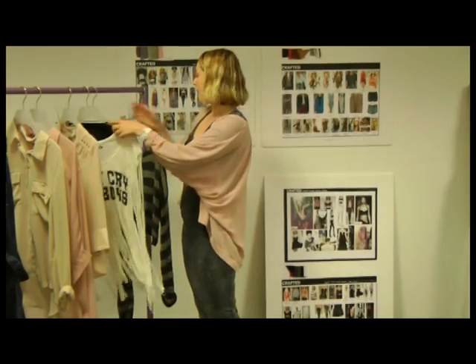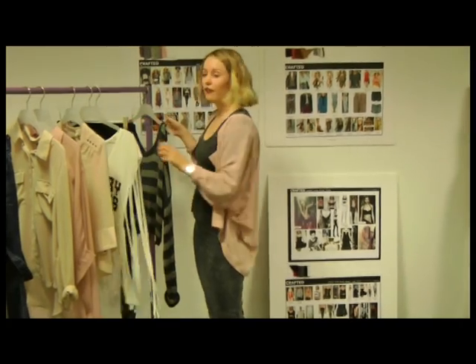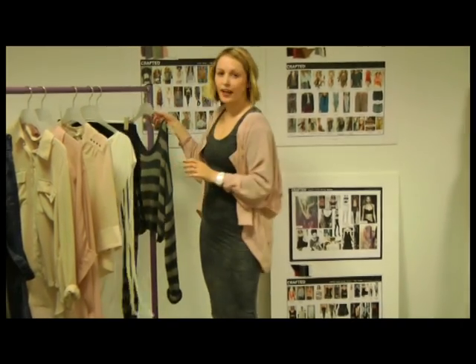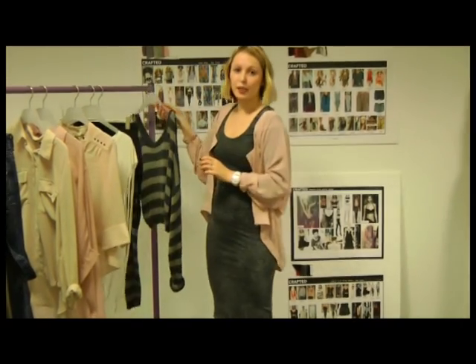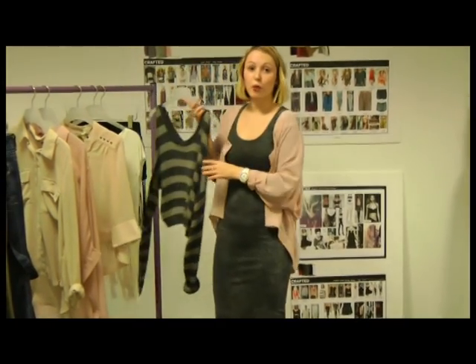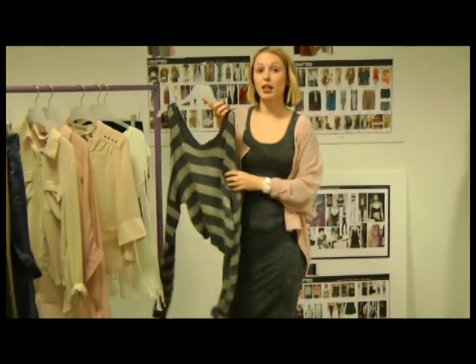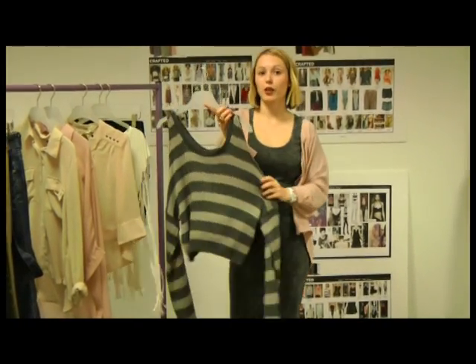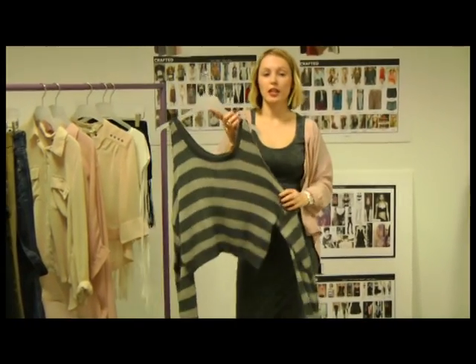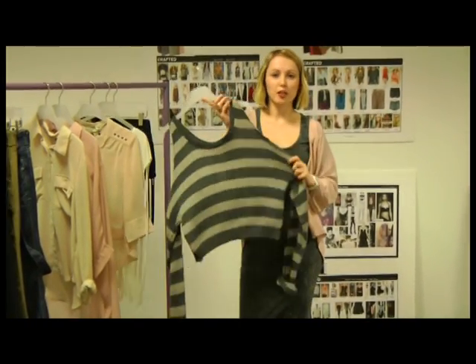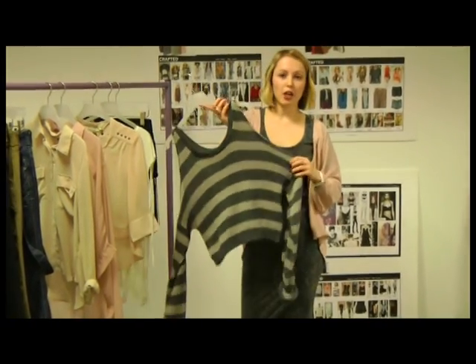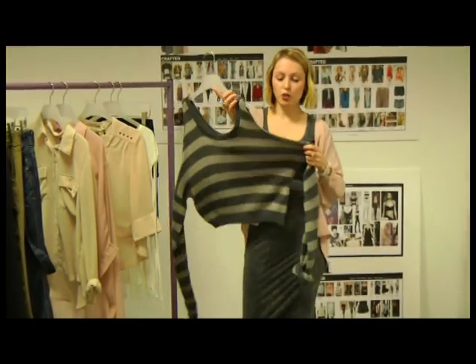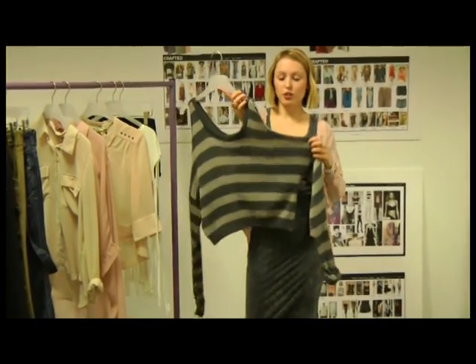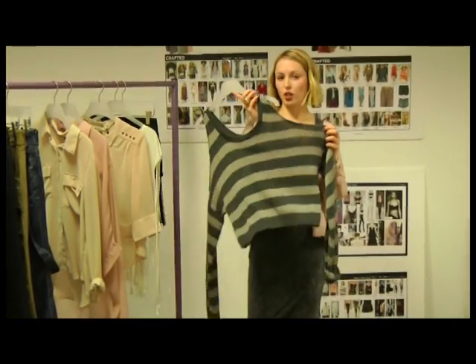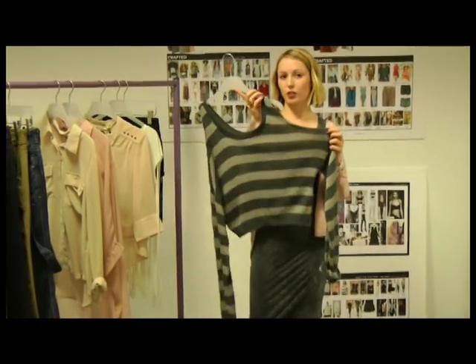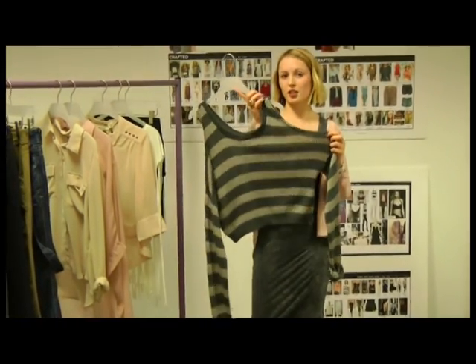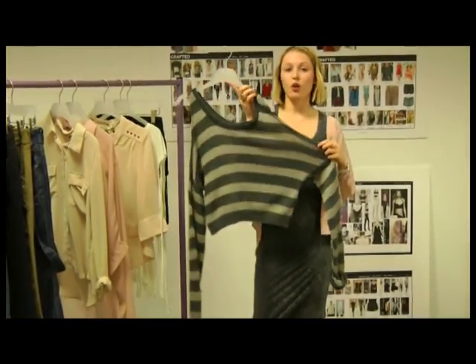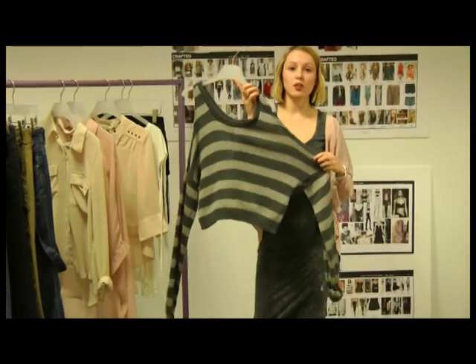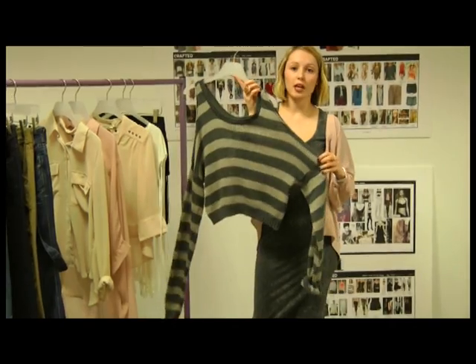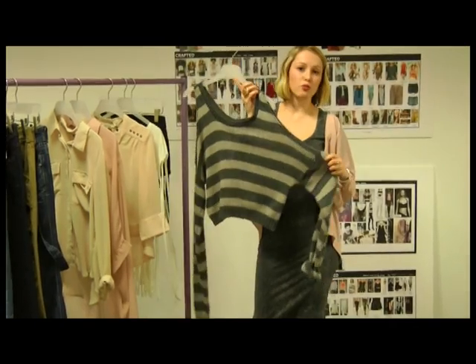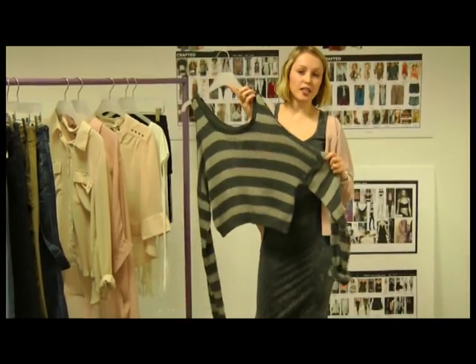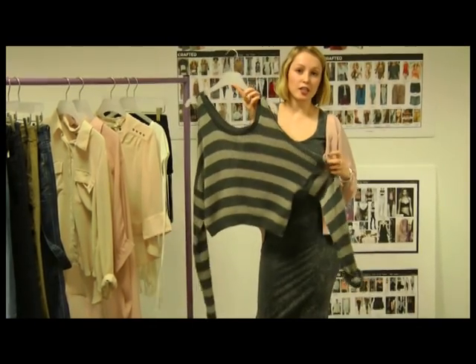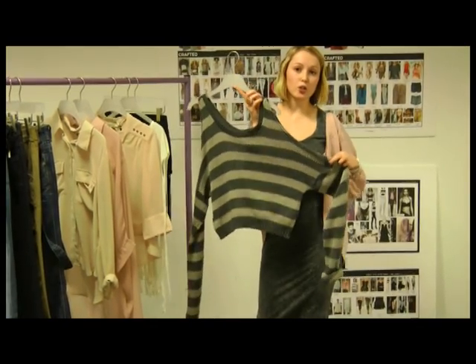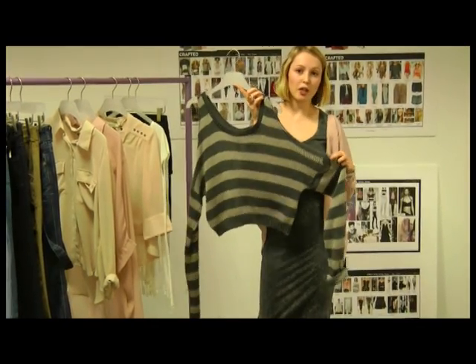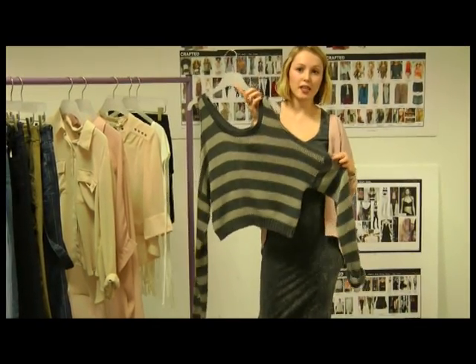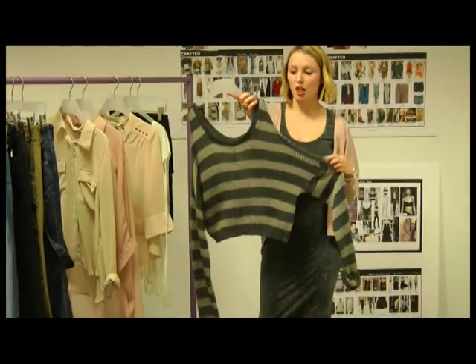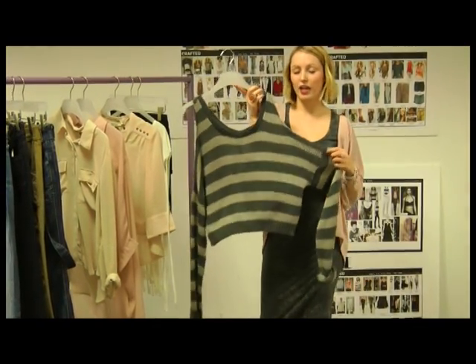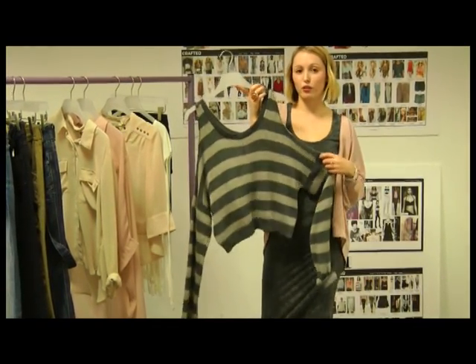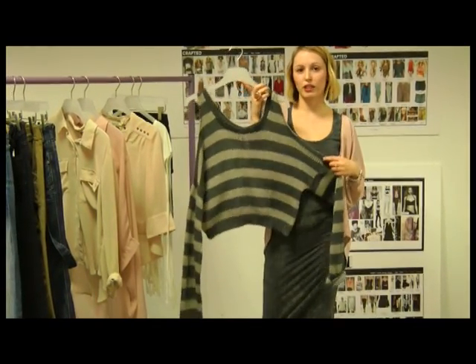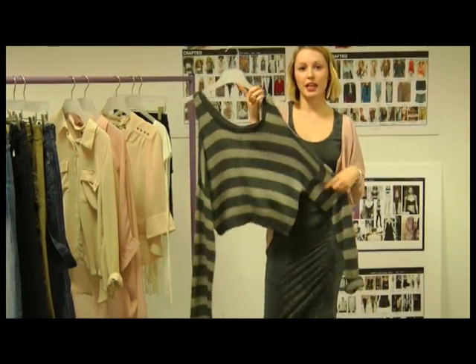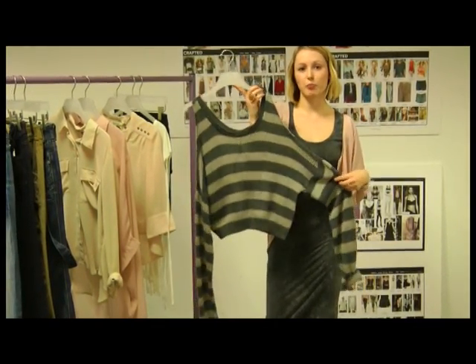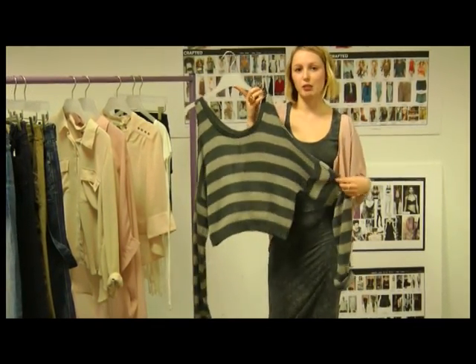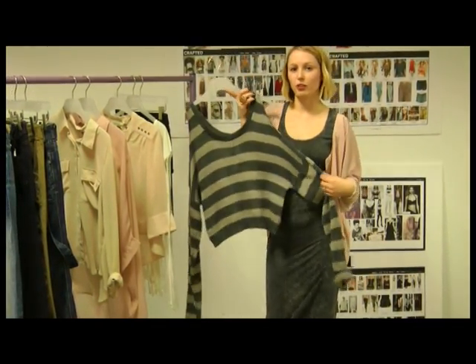And then finally we've got peek-a-boo. This can be on your jumpers, on your shoulders, or on dresses as a cutaway piece, but again another real key spring-summer look.